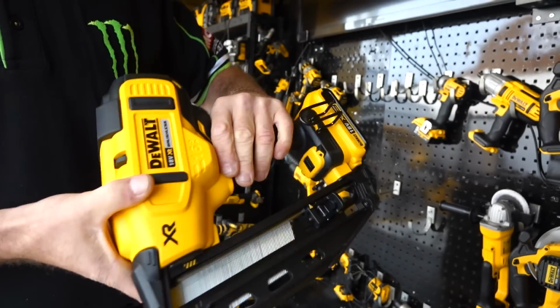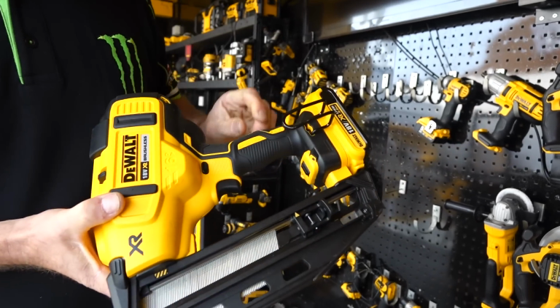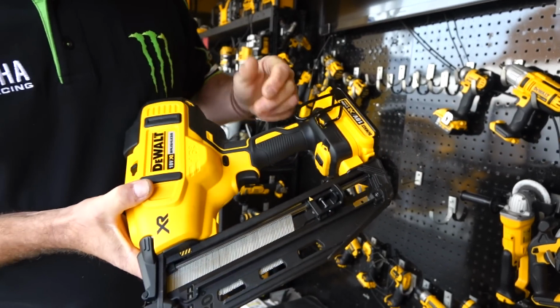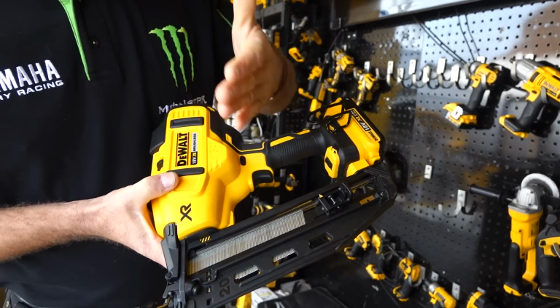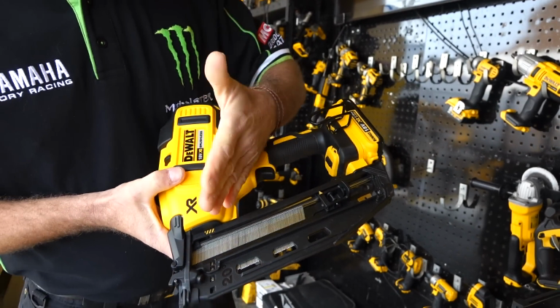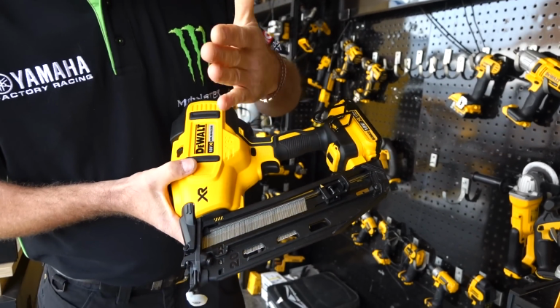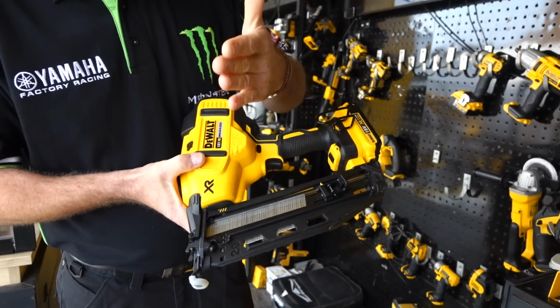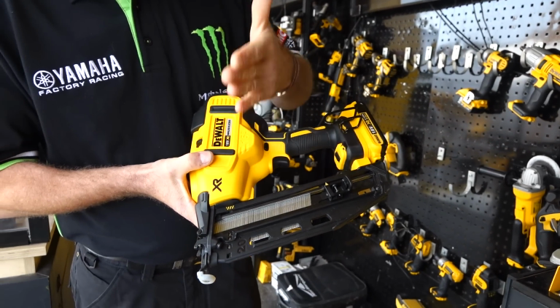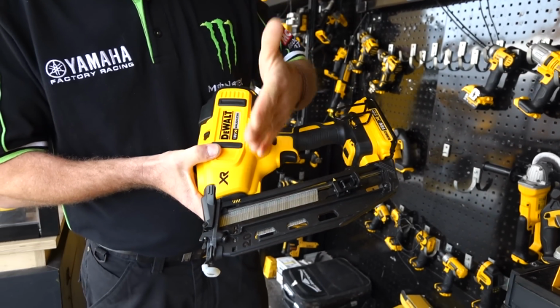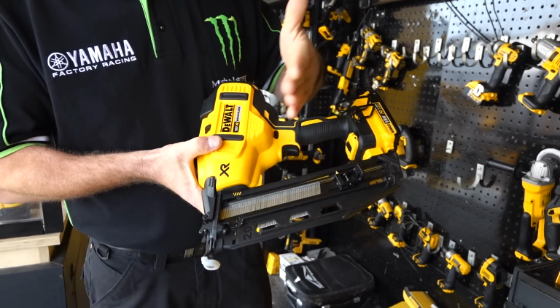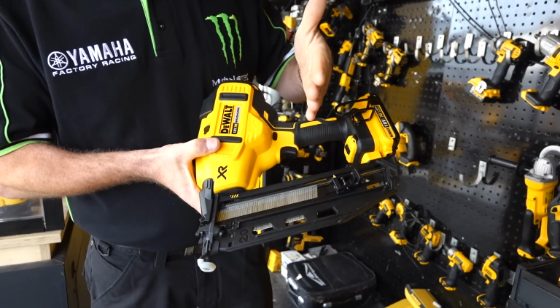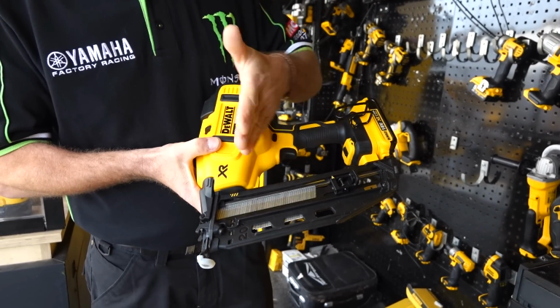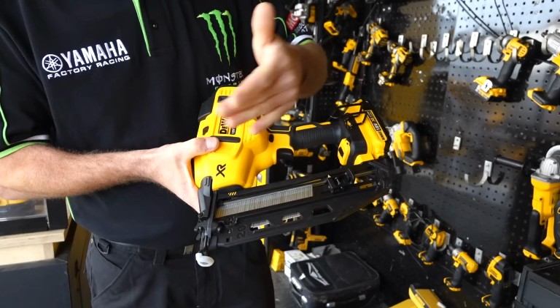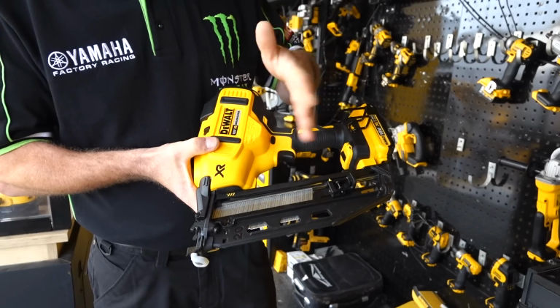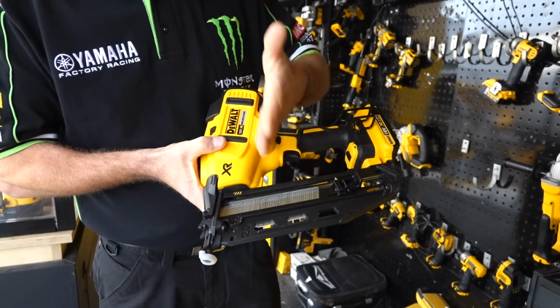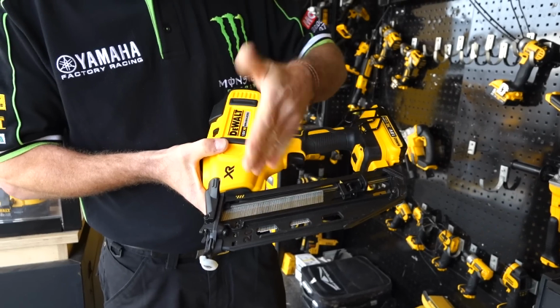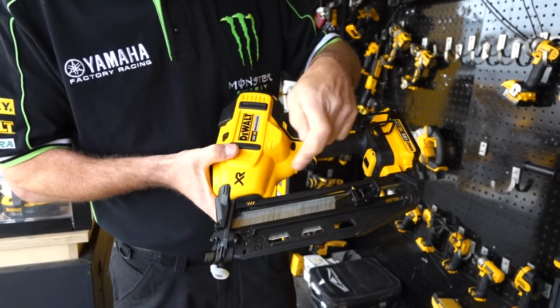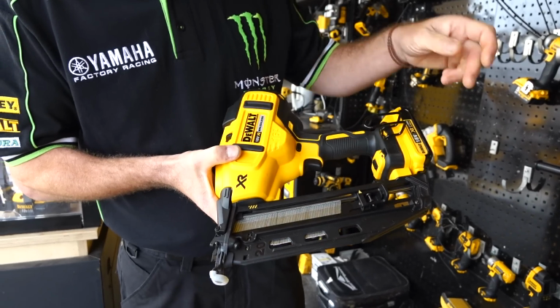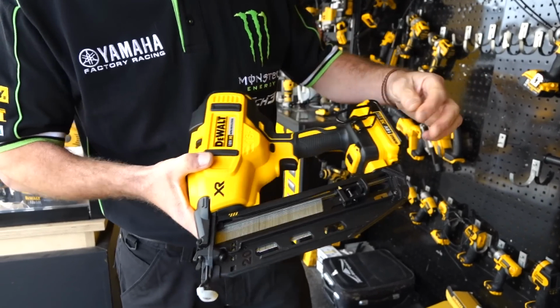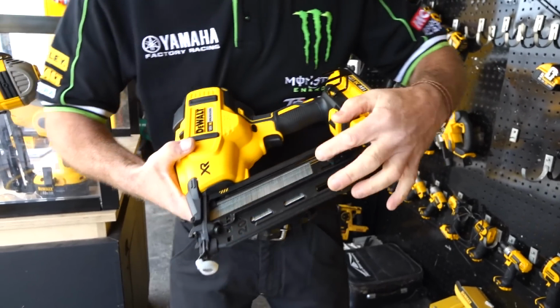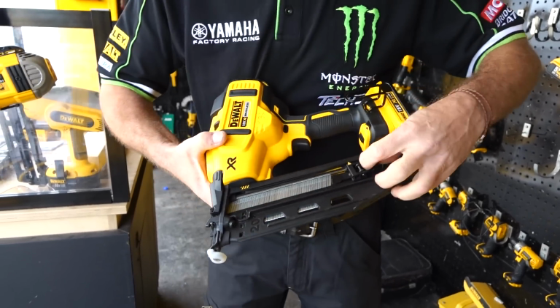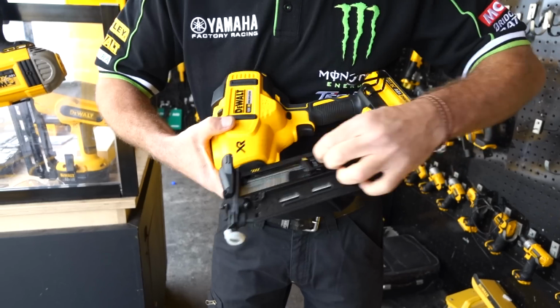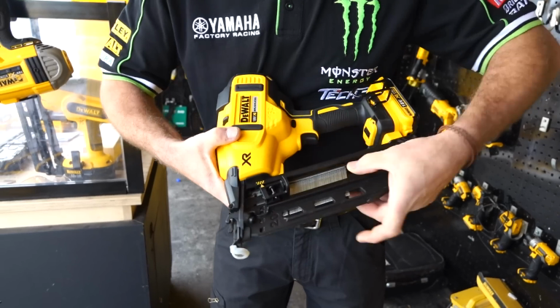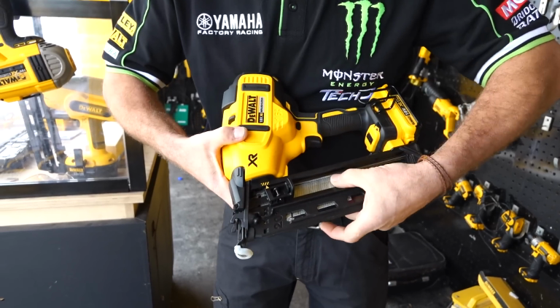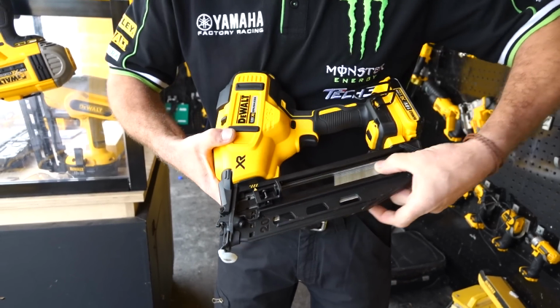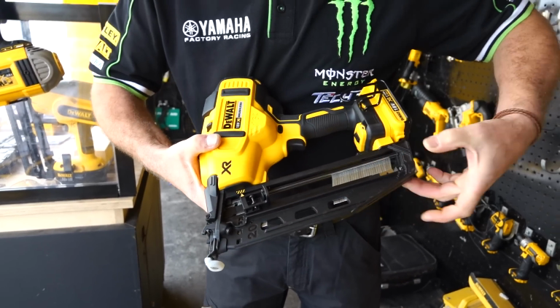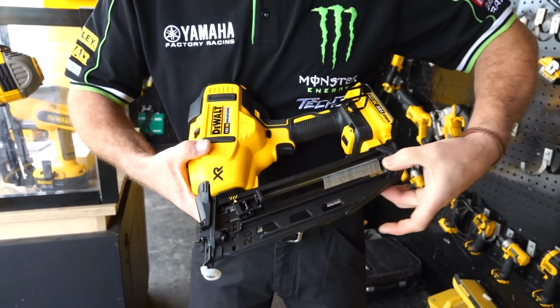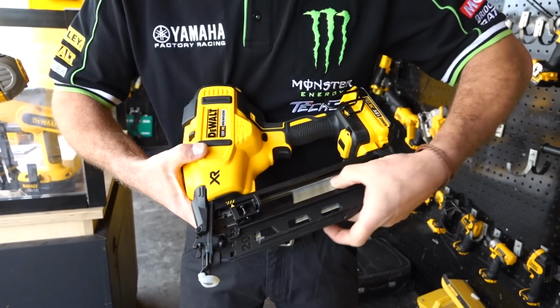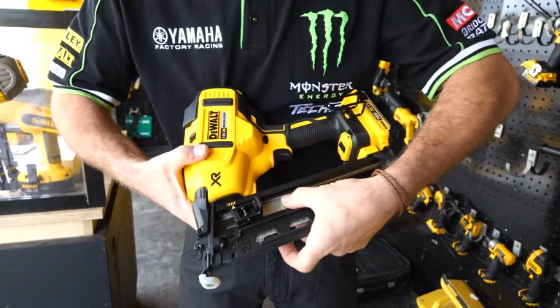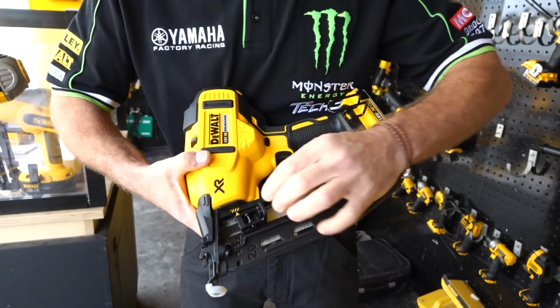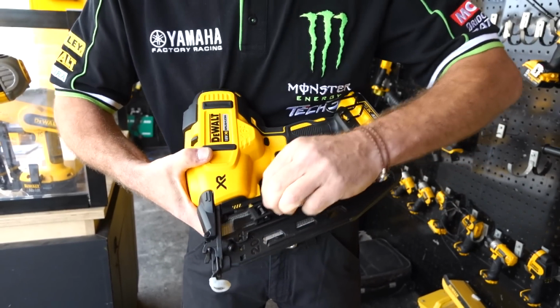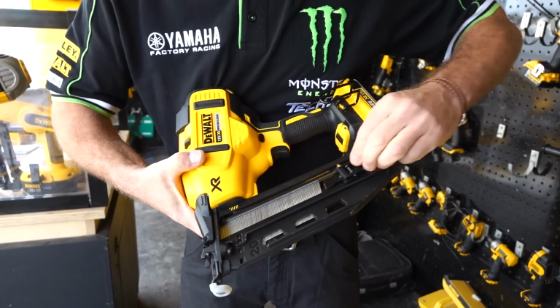It's 16 gauge but the gun only takes angled nails — we really need the 20 degree angled nails. Loading via the clip as per any nail gun, nothing unusual there.